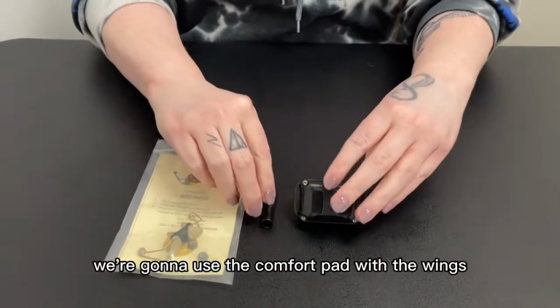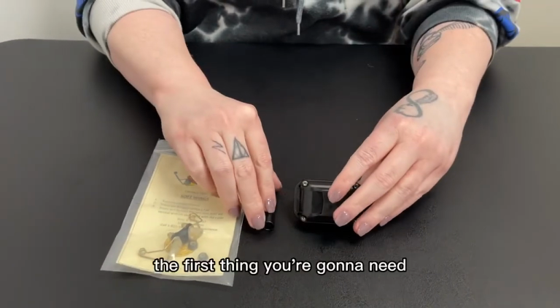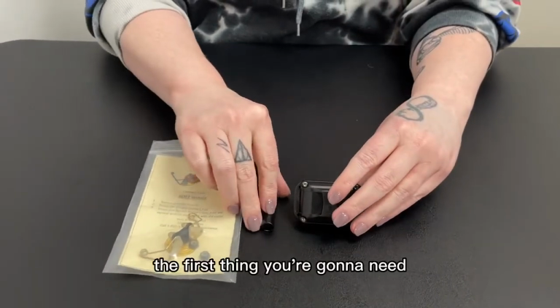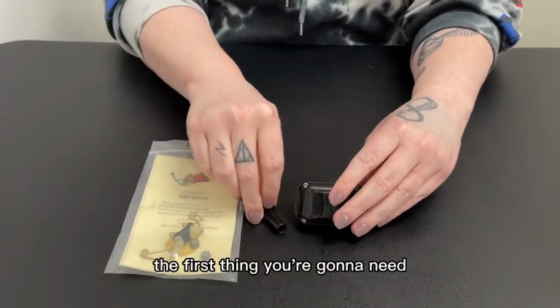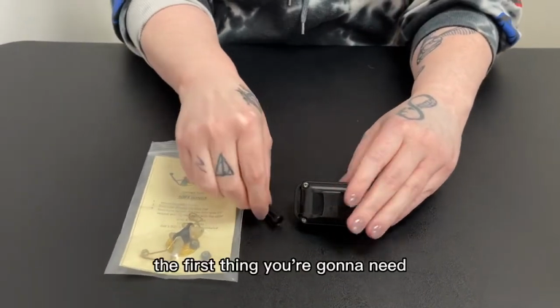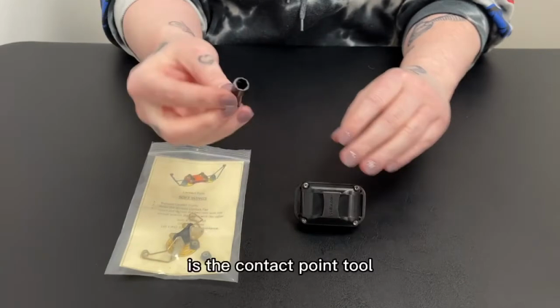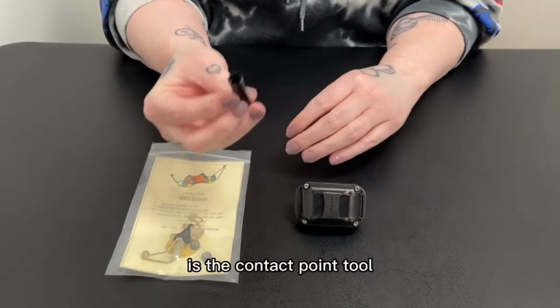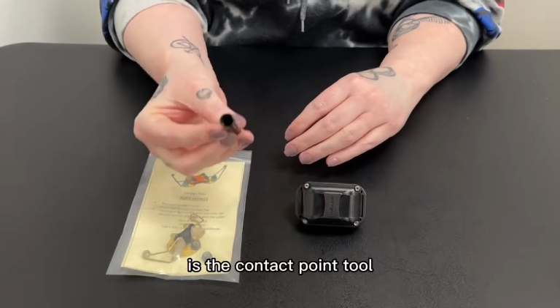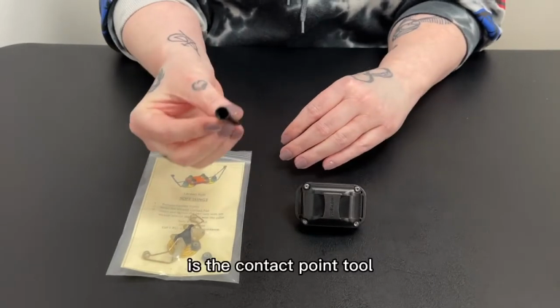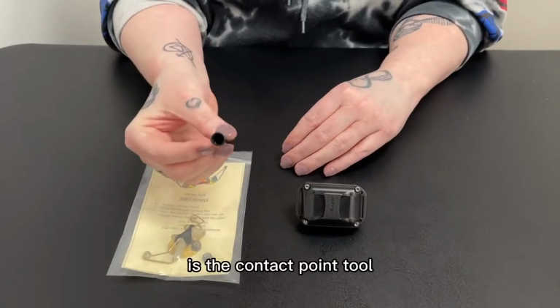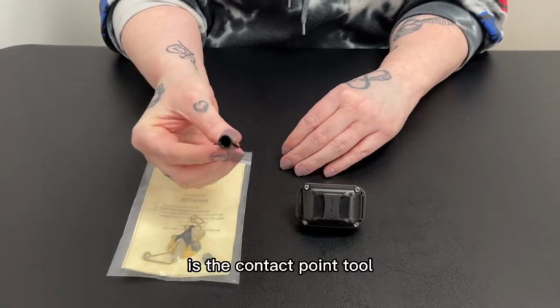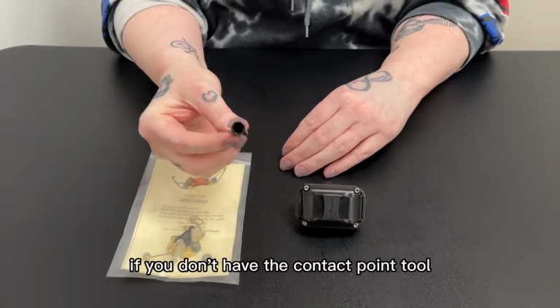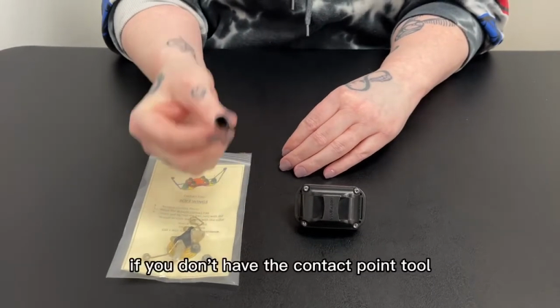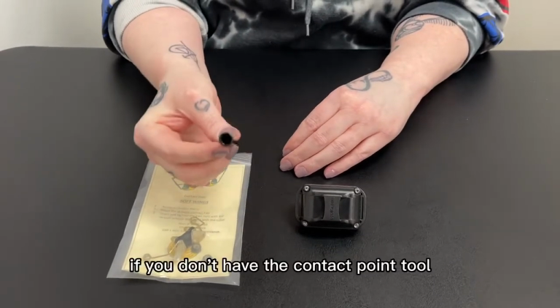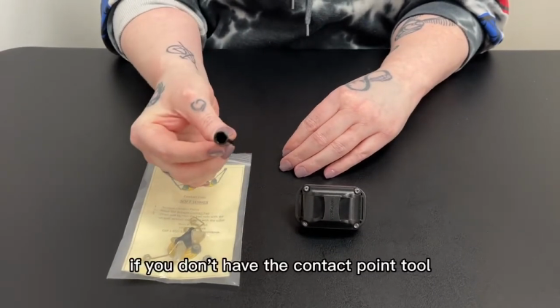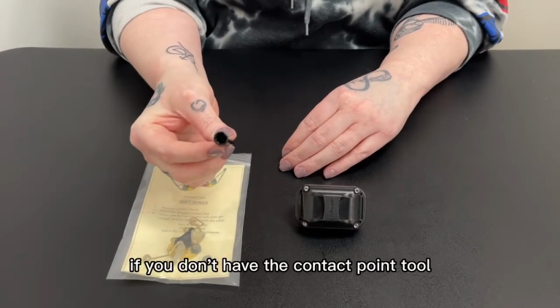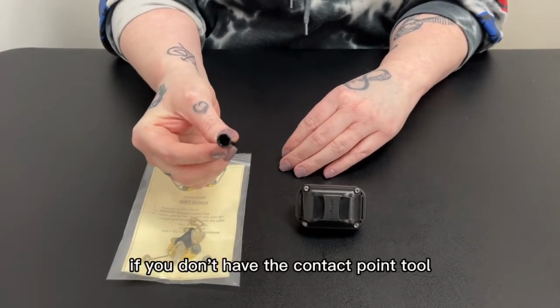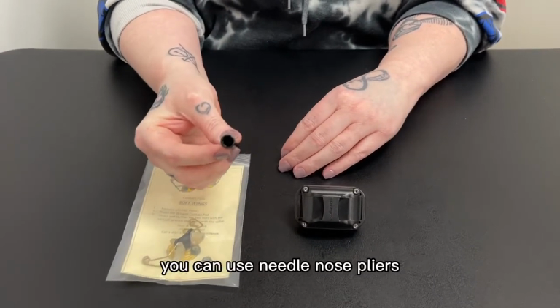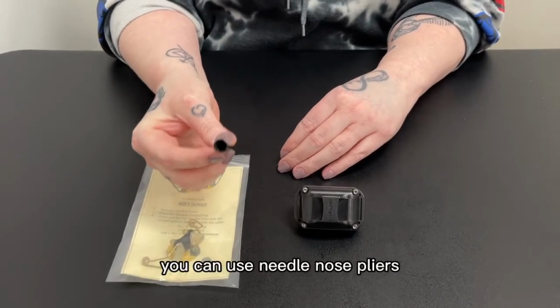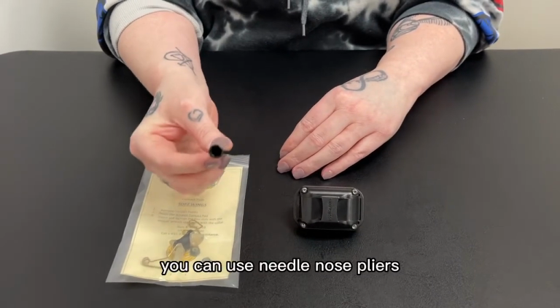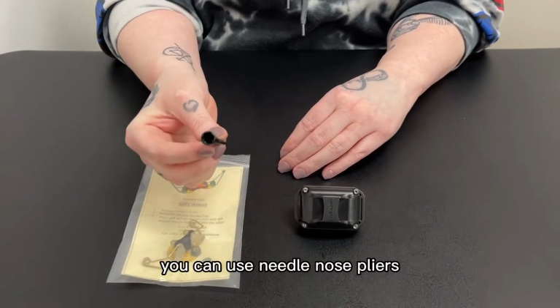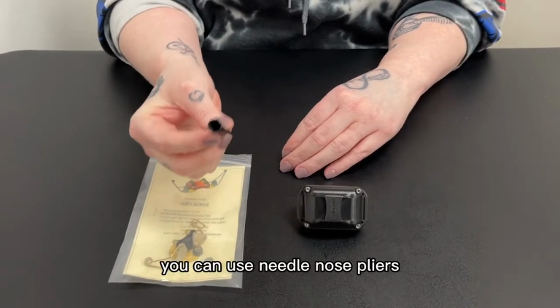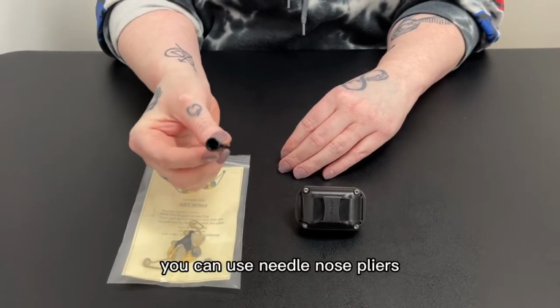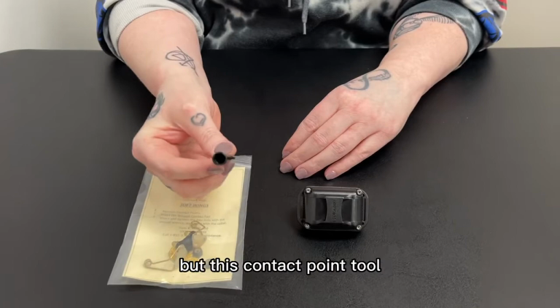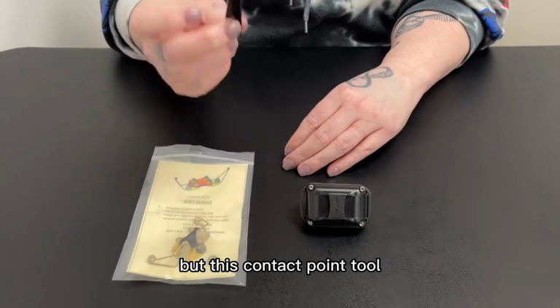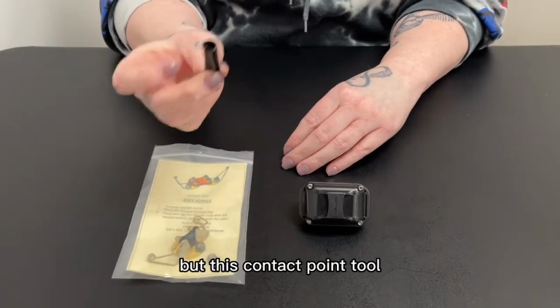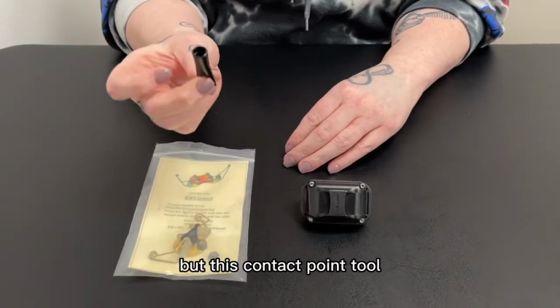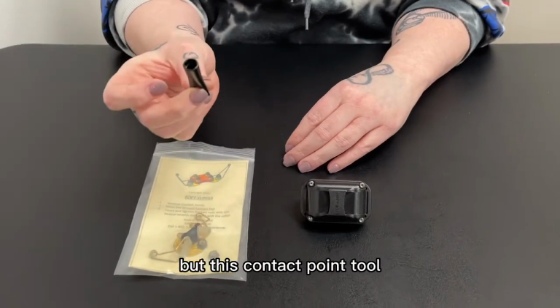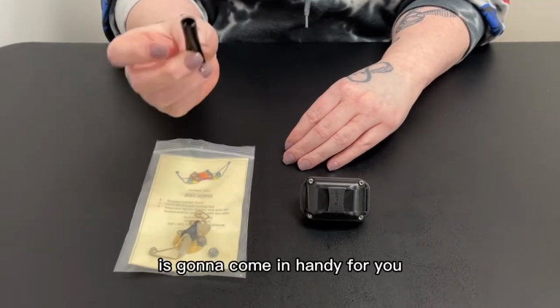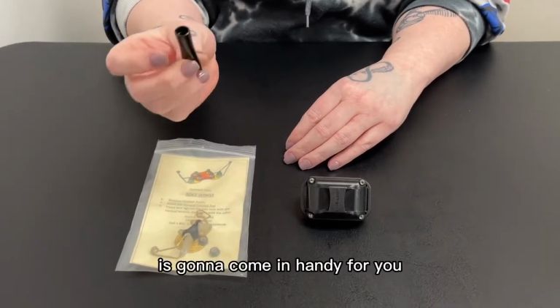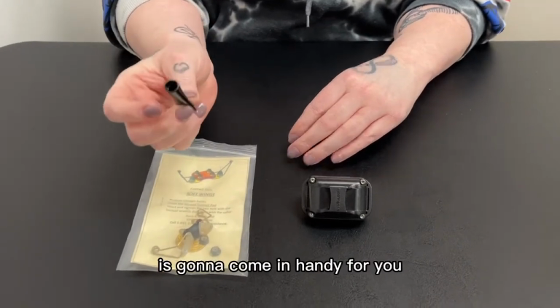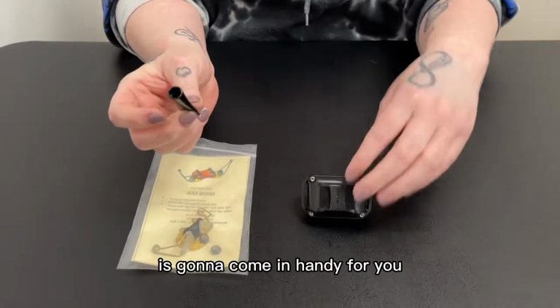The first thing you're going to need is the contact point tool. If you don't have the contact point tool you can use needle nose pliers, but this contact point tool is going to come in handy for you.